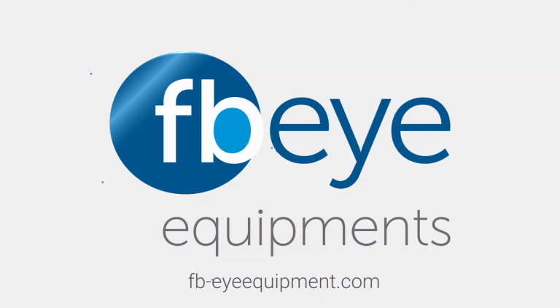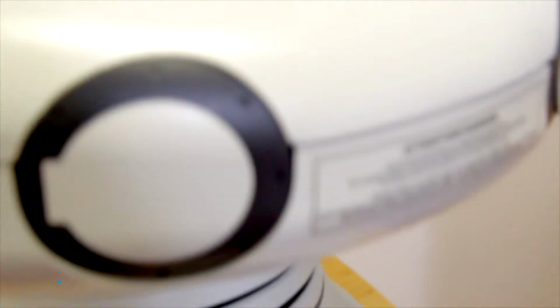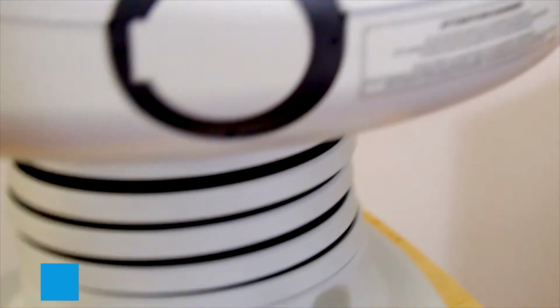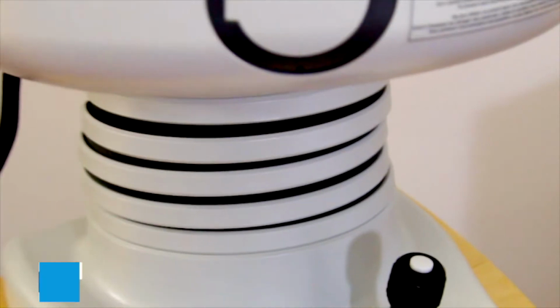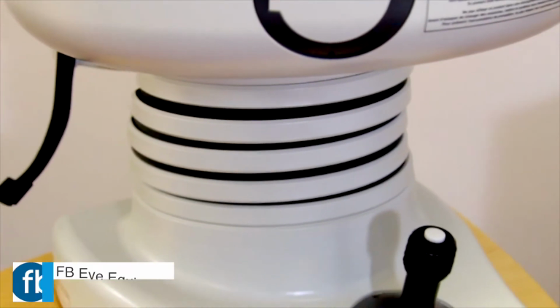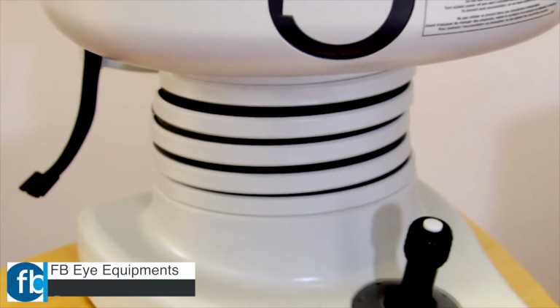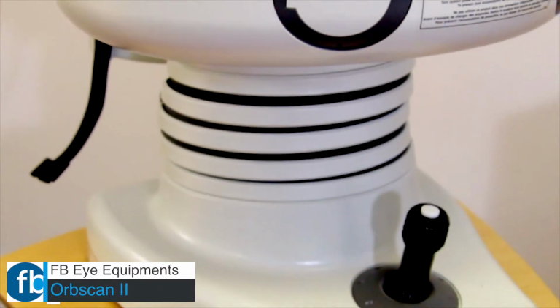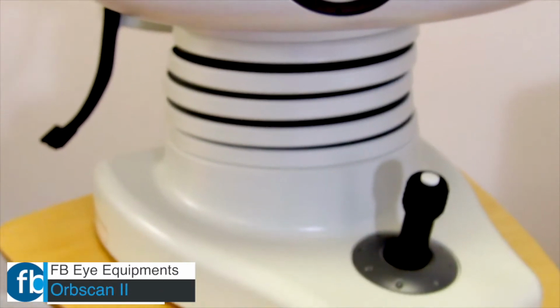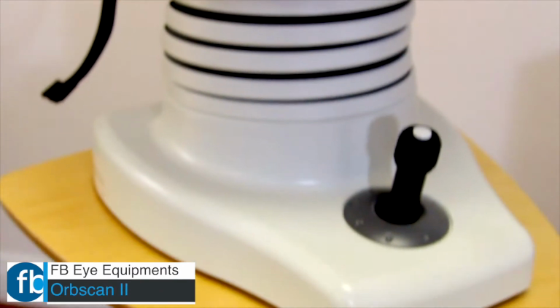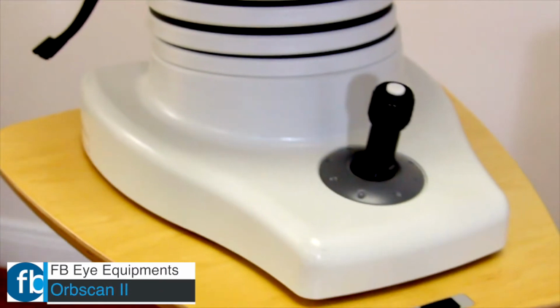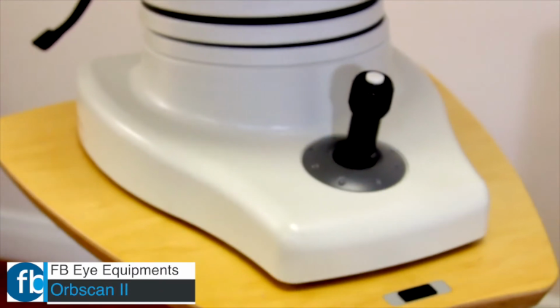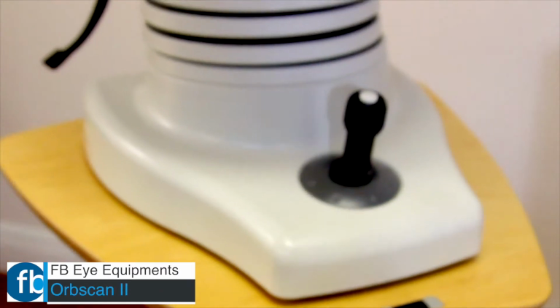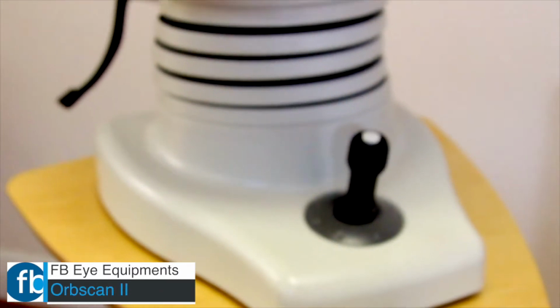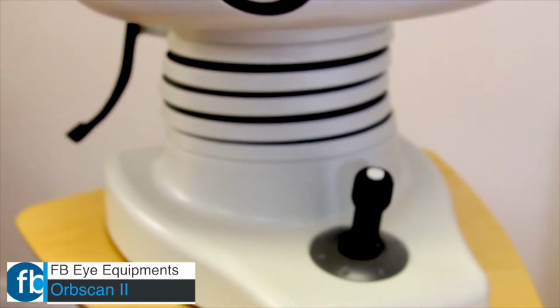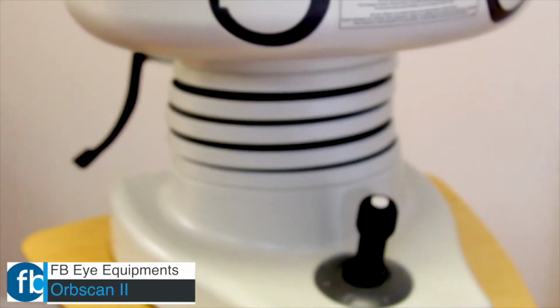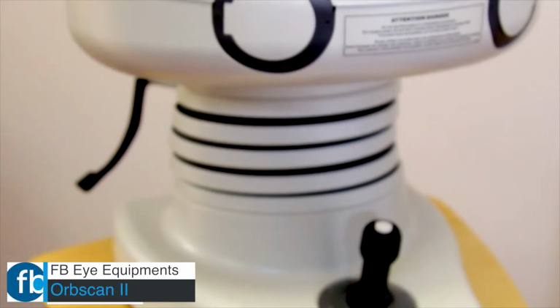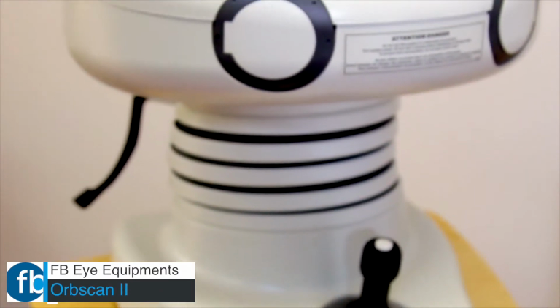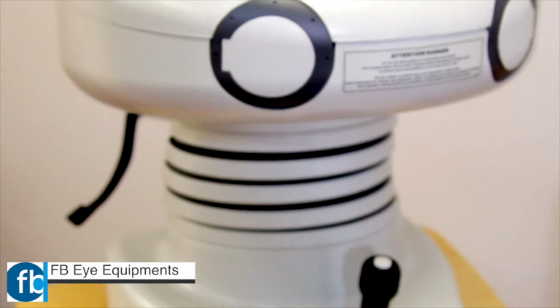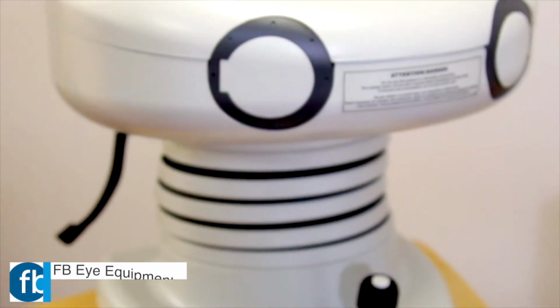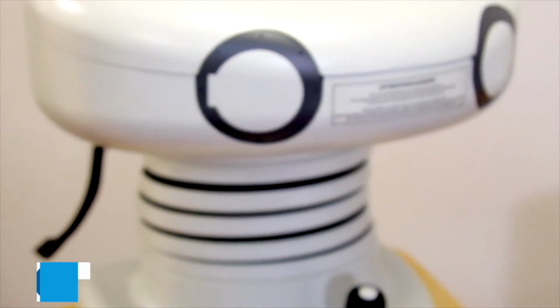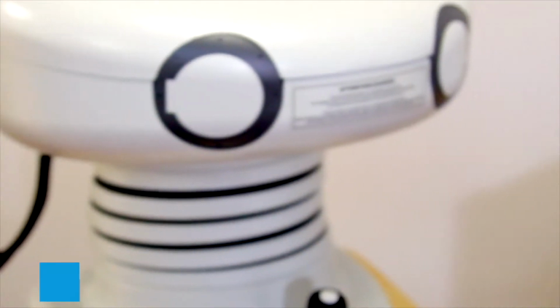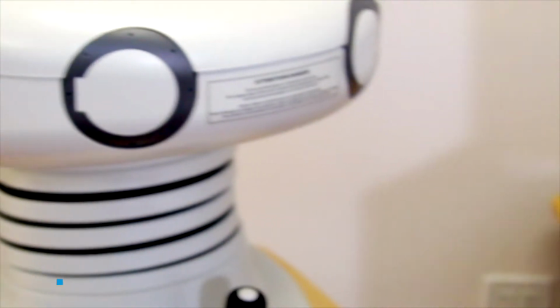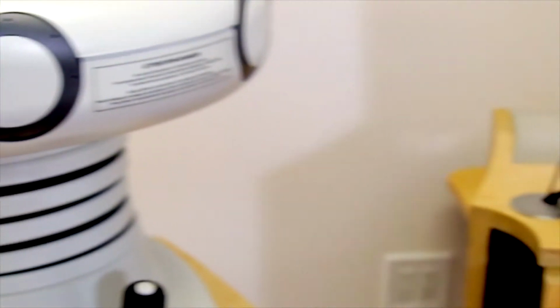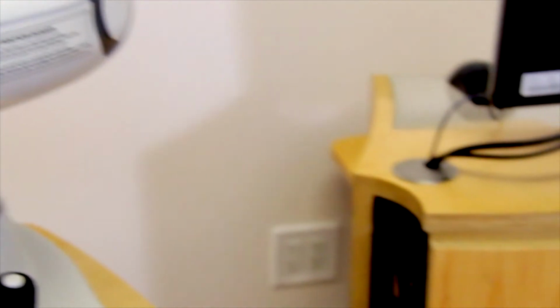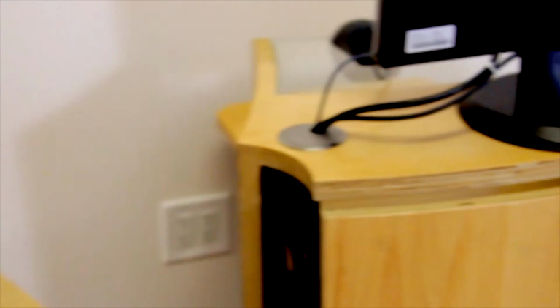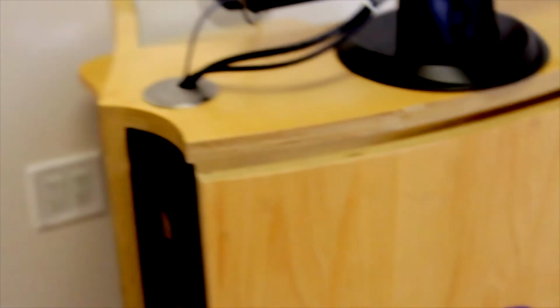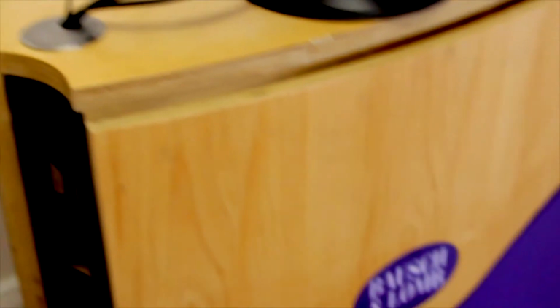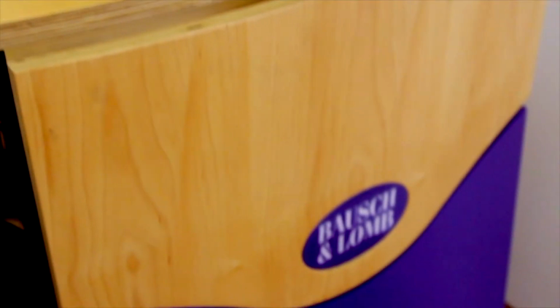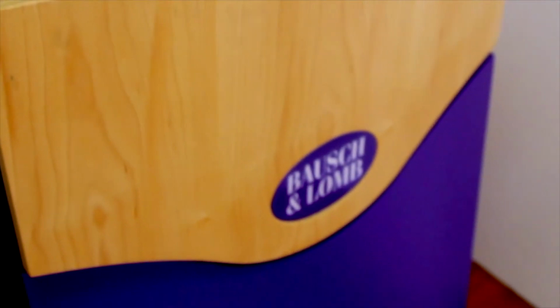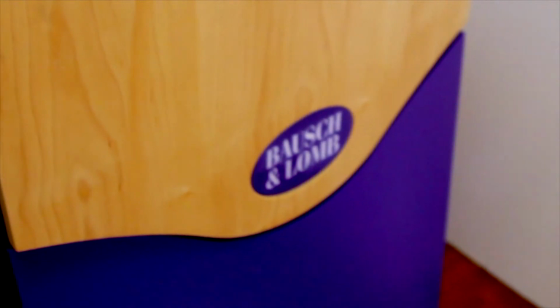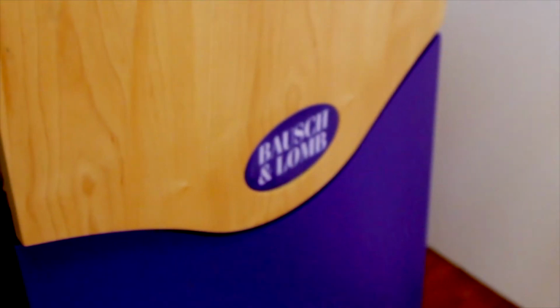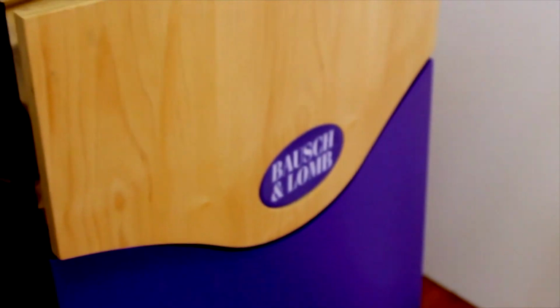FBI Equipments presents Bausch and Lomb's OrbScan2. The OrbScan2 is a fully integrated multi-dimensional diagnostic system that elevates diagnostics beyond mirror topography.